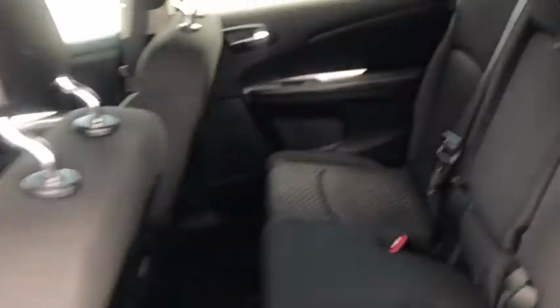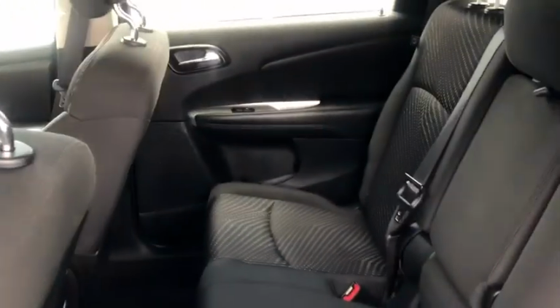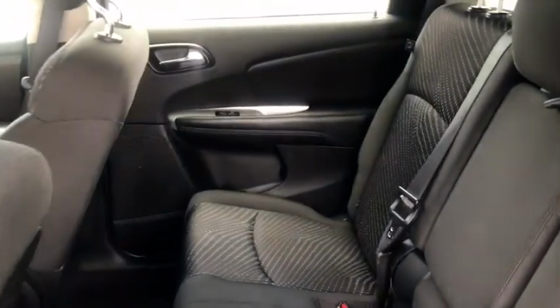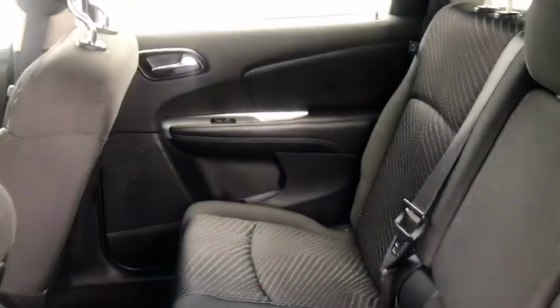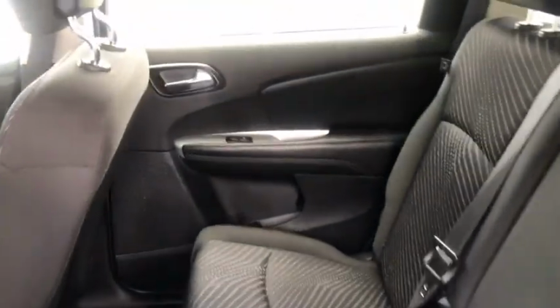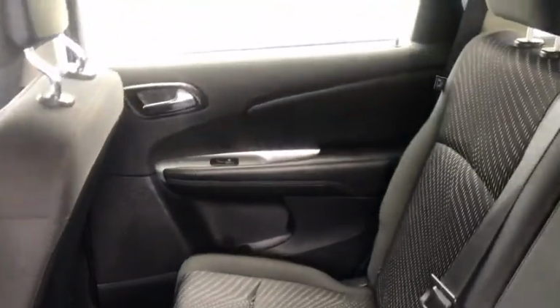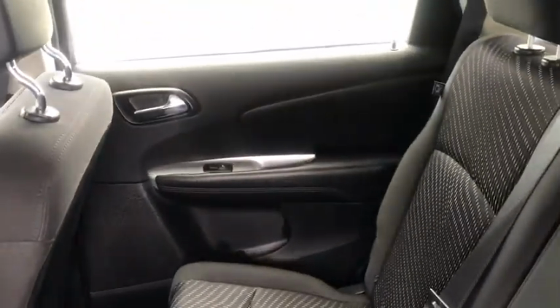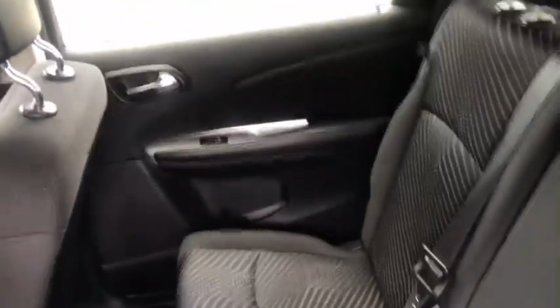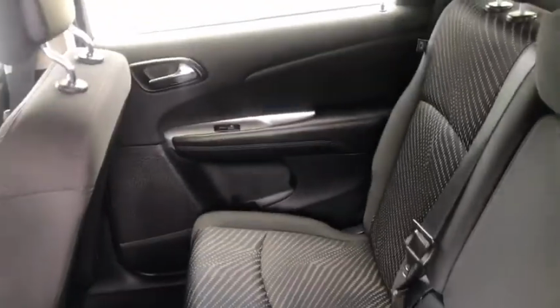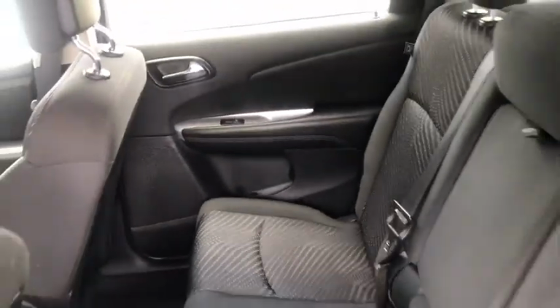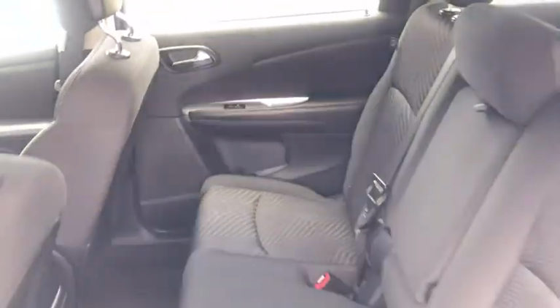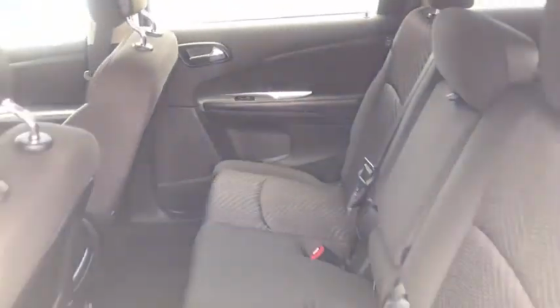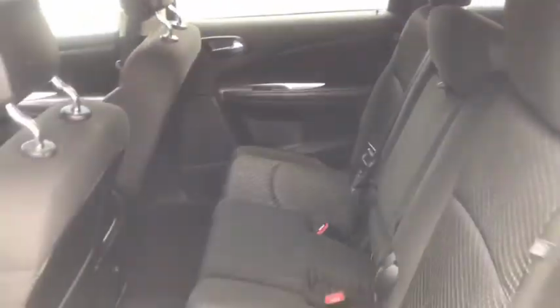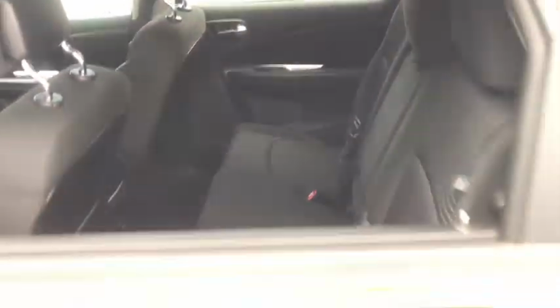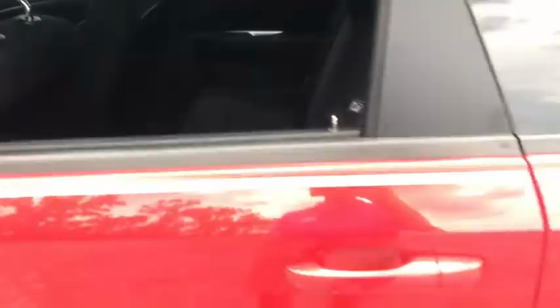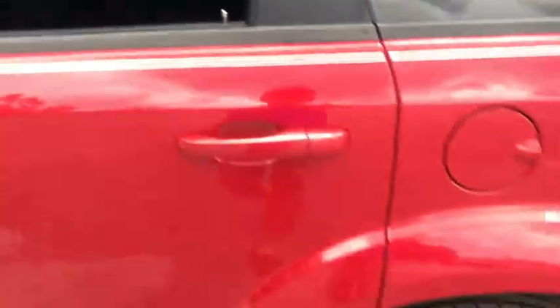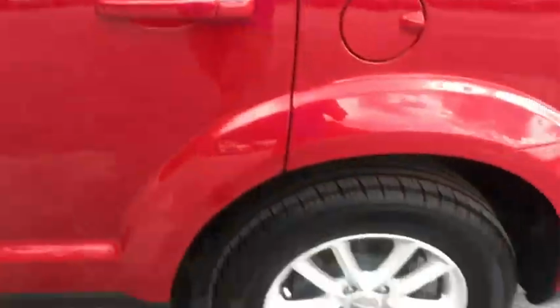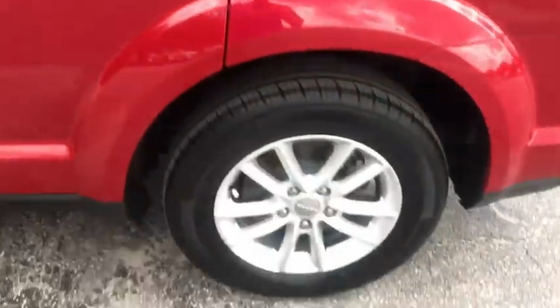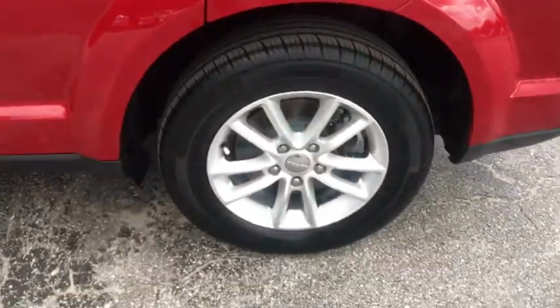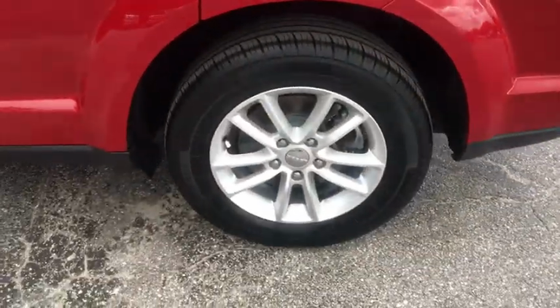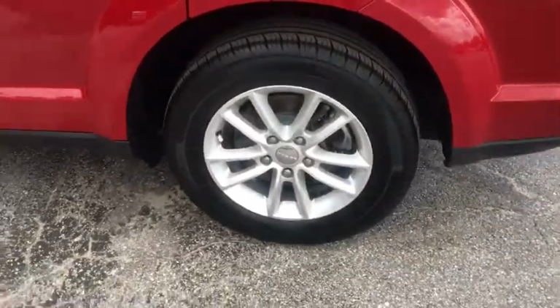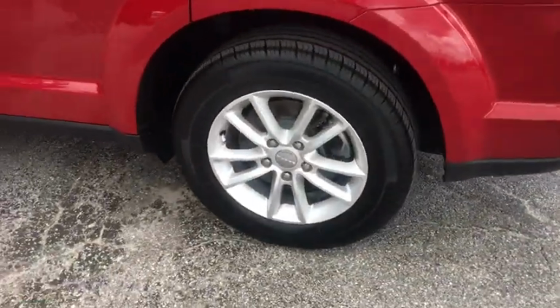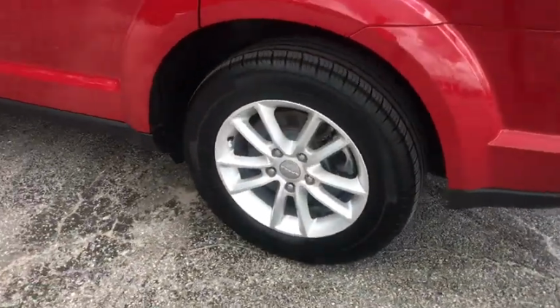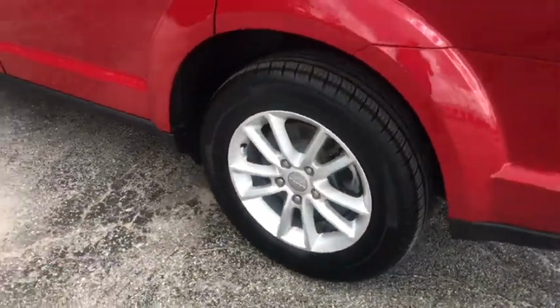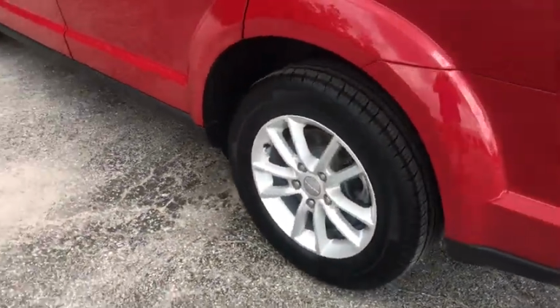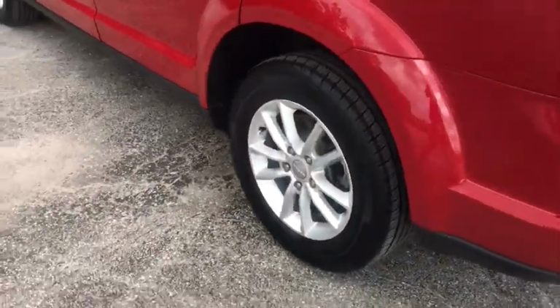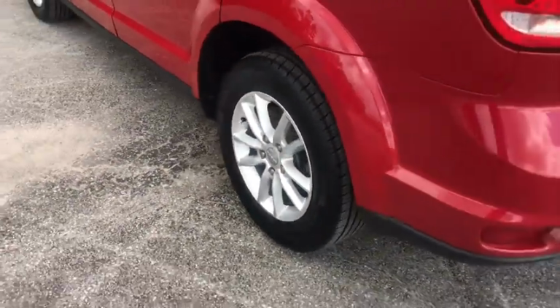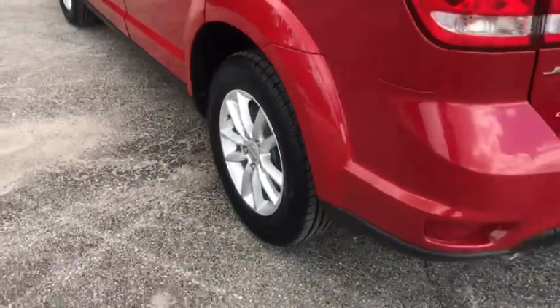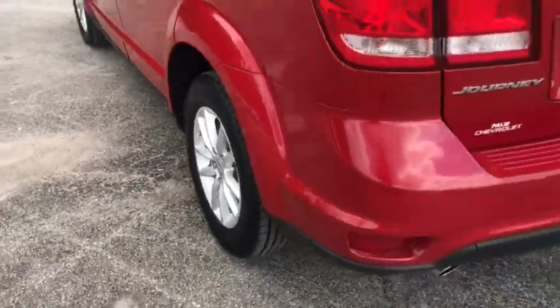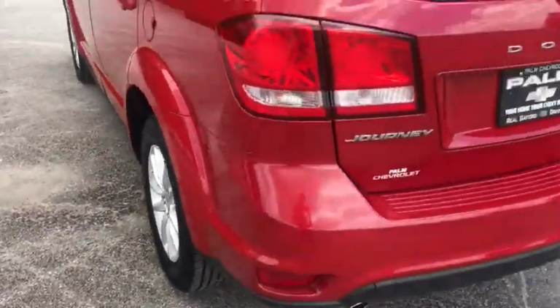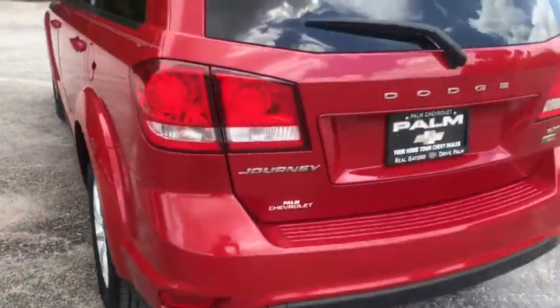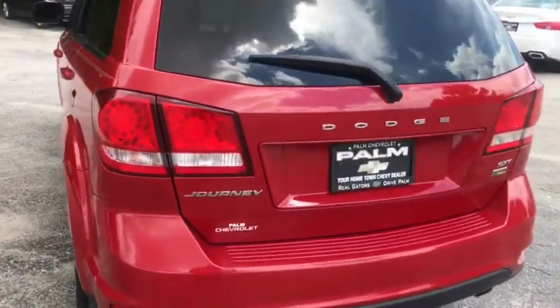Tilt steering wheel. If affordable style and reliability are what you're looking for, this vehicle couldn't be more perfect. Drive it today!